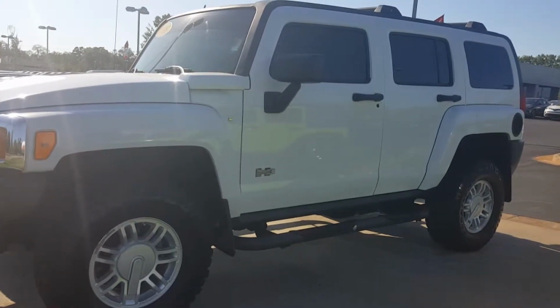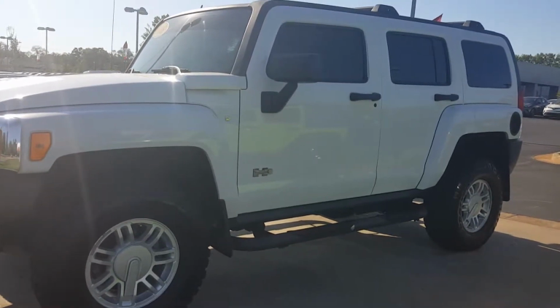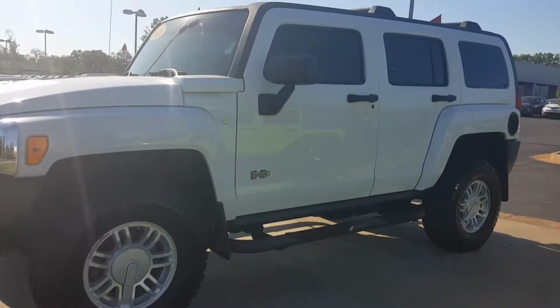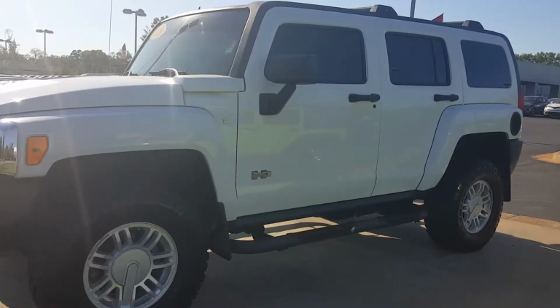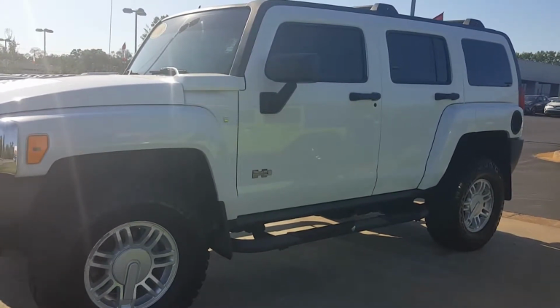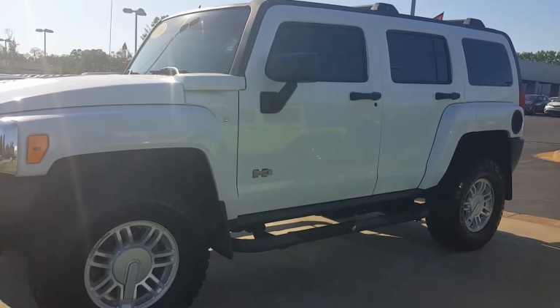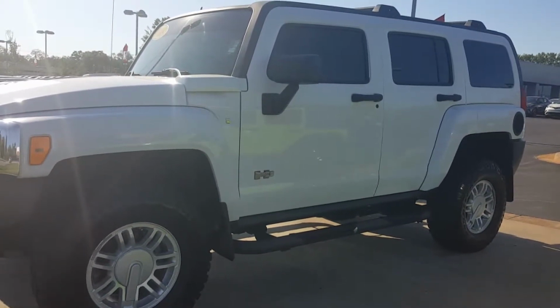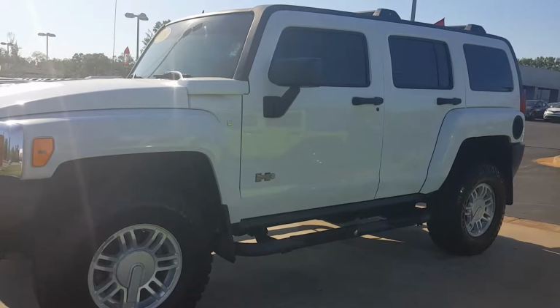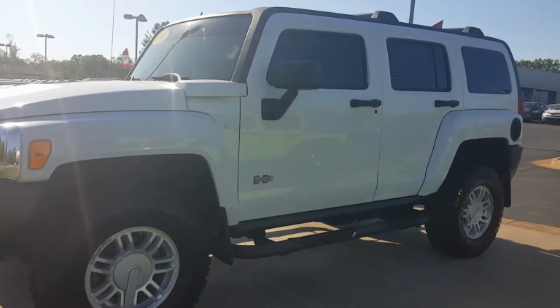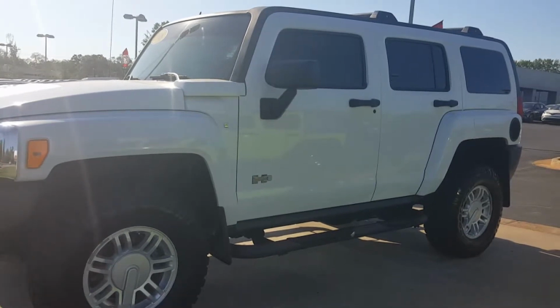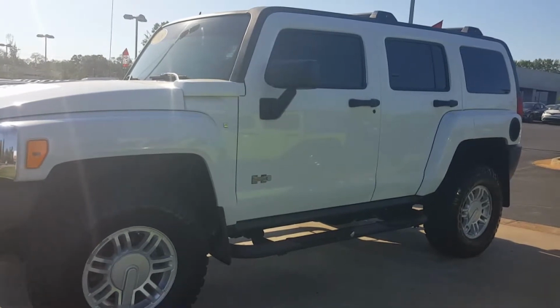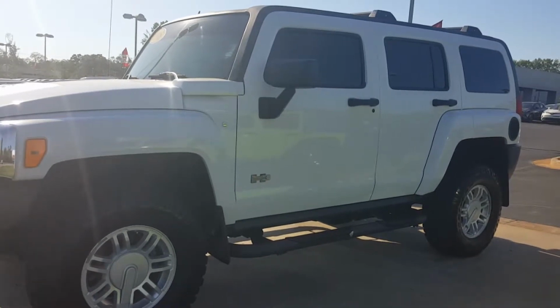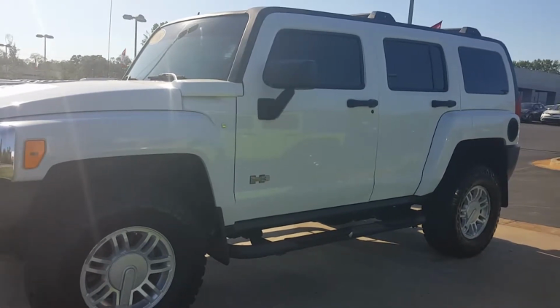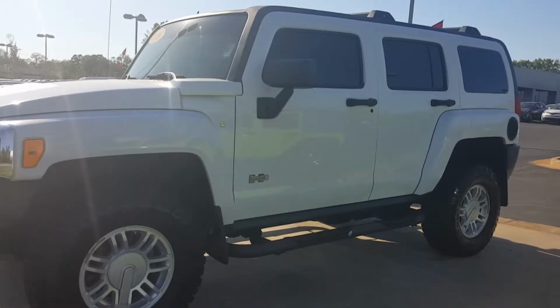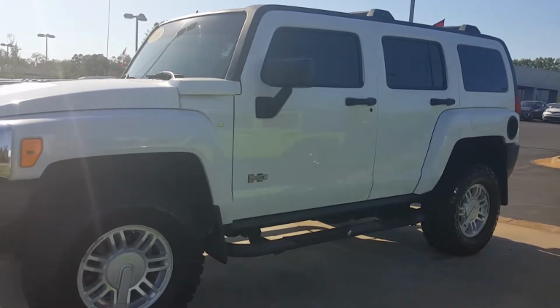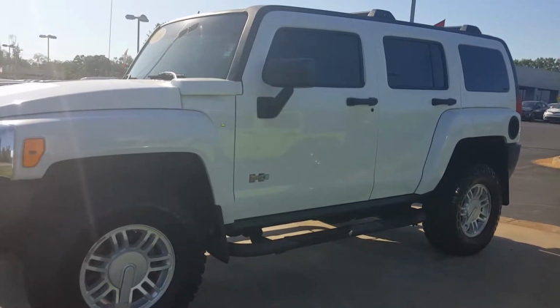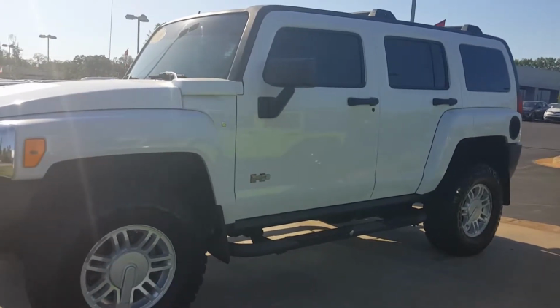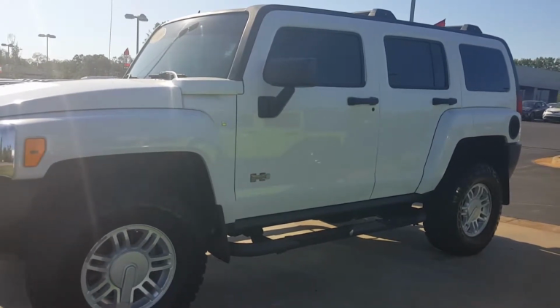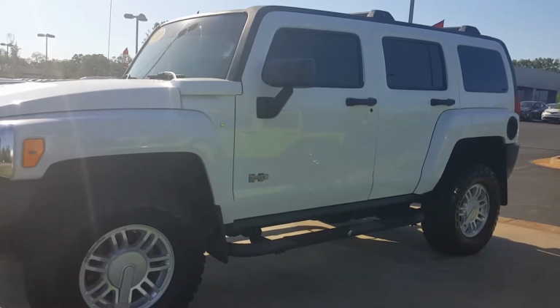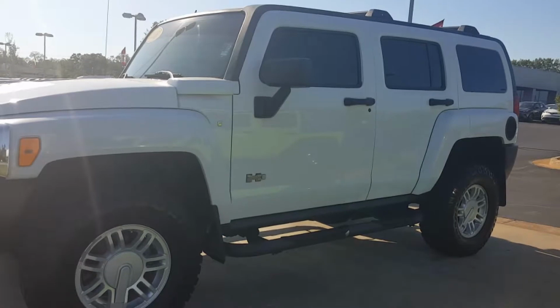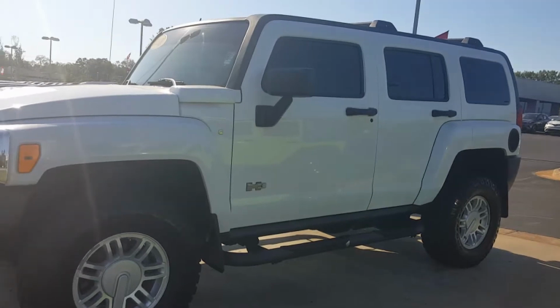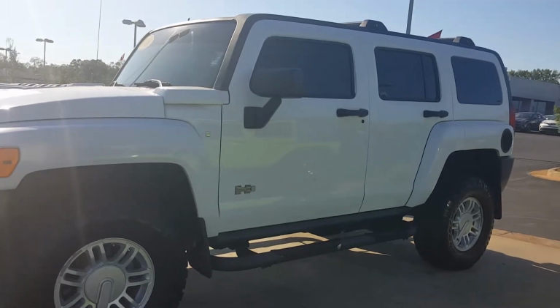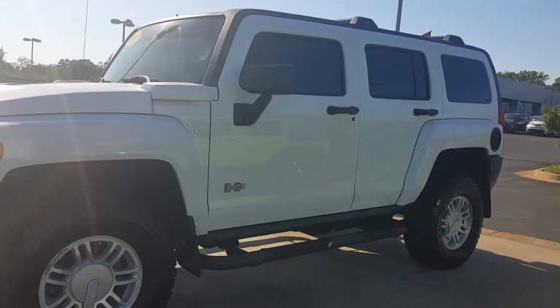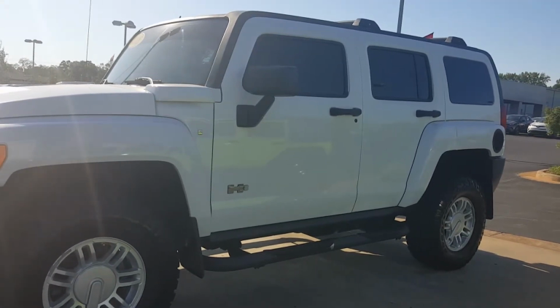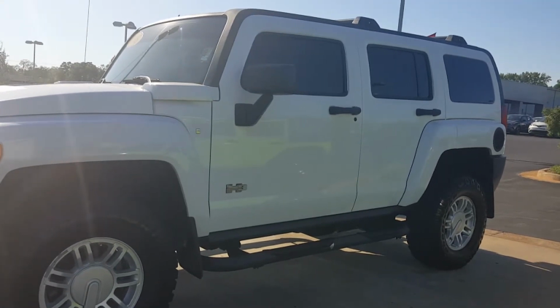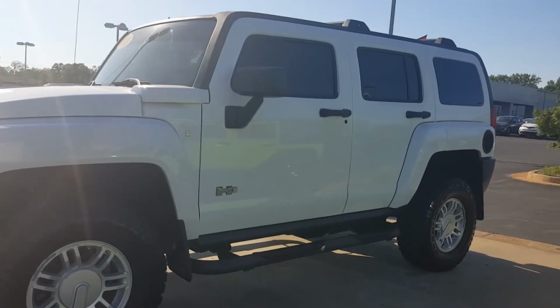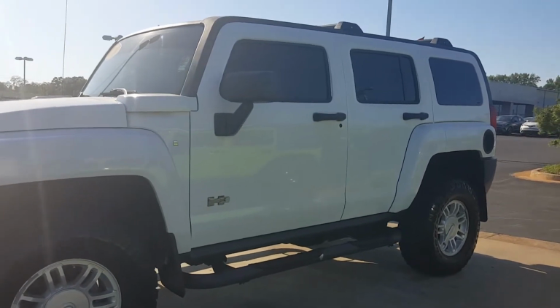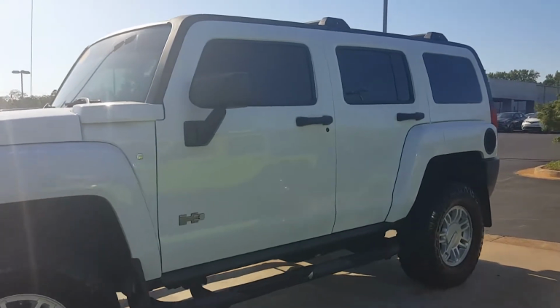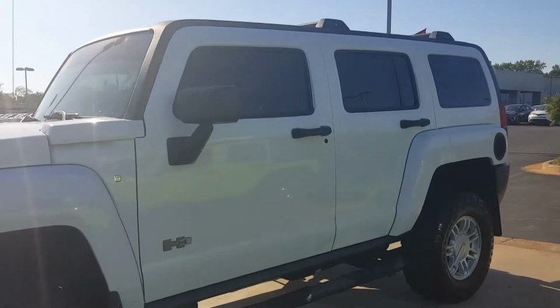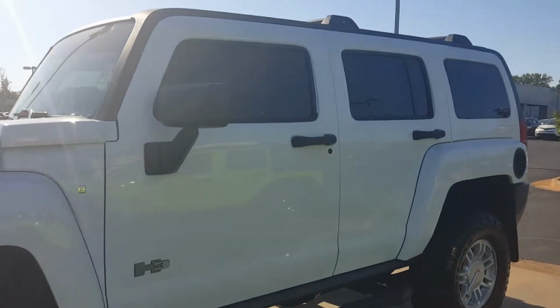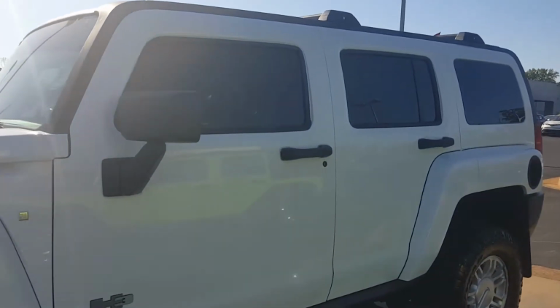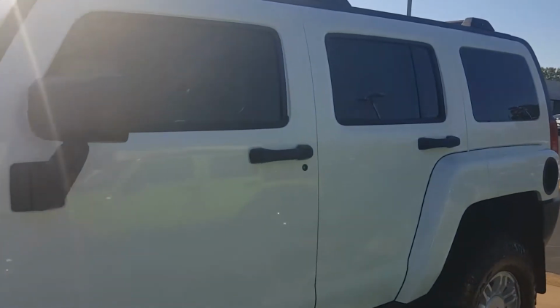Hi Rufus, this is Jason Gale with LaGrange Toyota. Just want to thank you for coming out and taking a brief look at the 2008 Hummer H3. Let's take a closer look at it. I apologize for some of the traffic noise behind me.